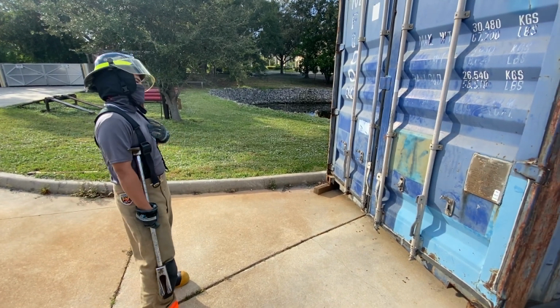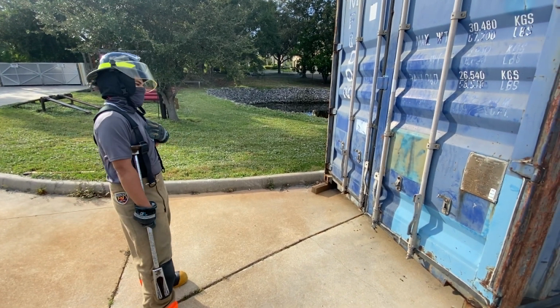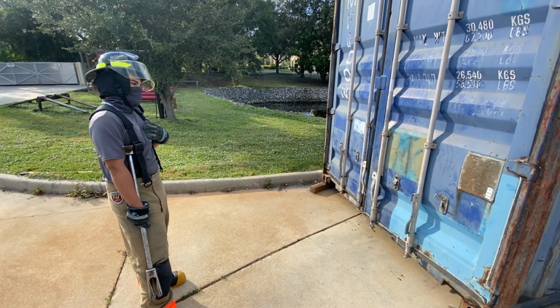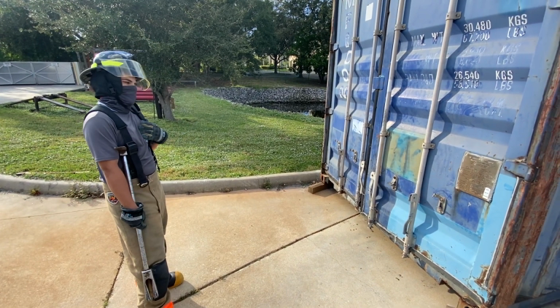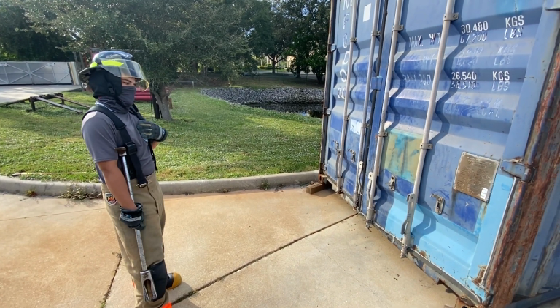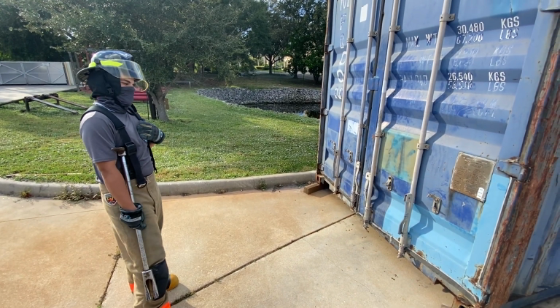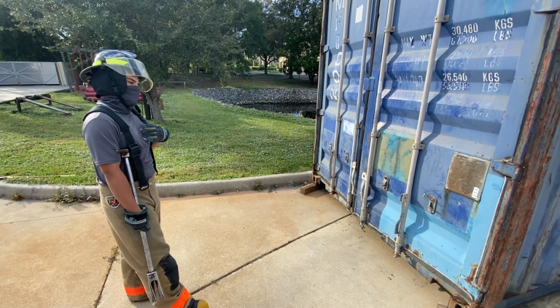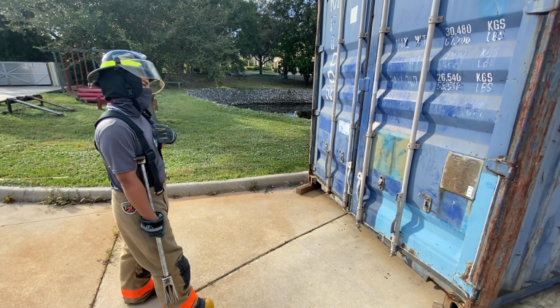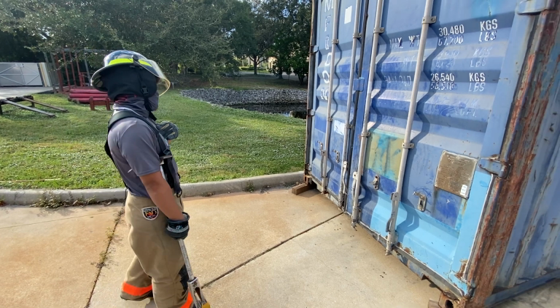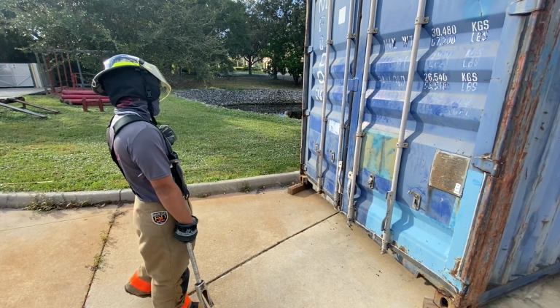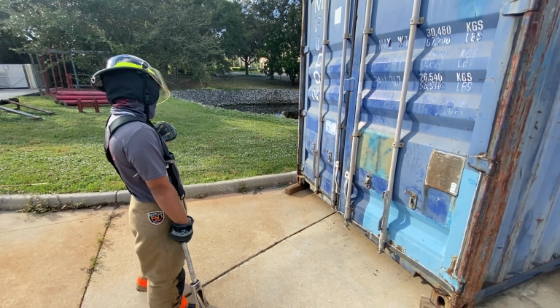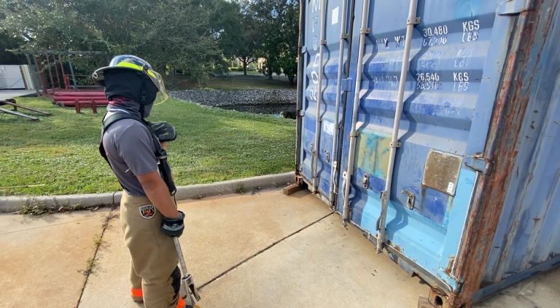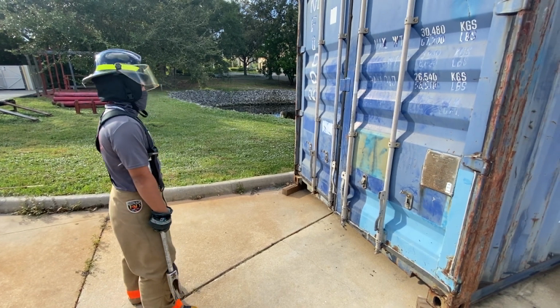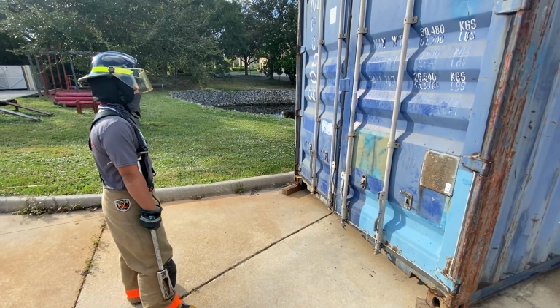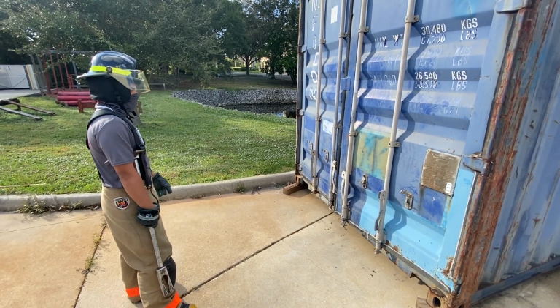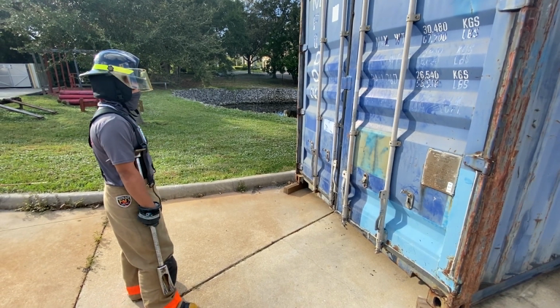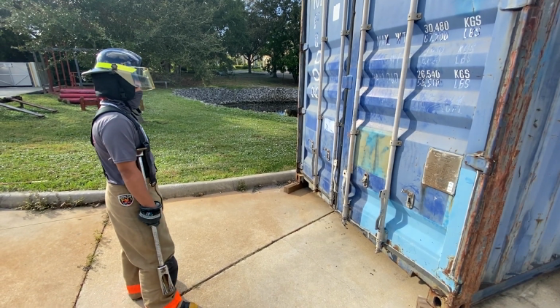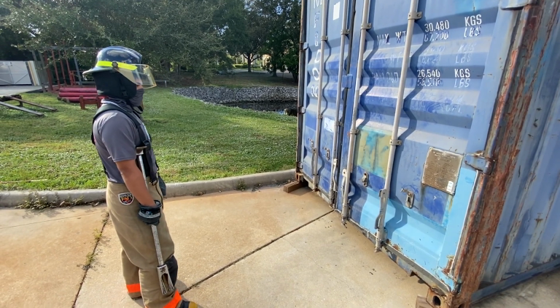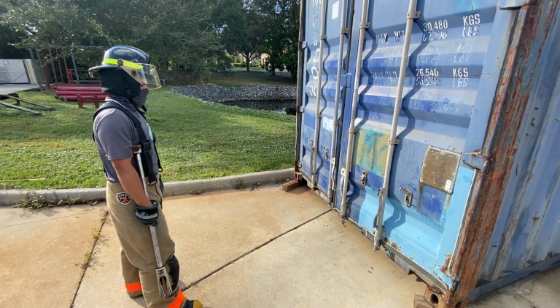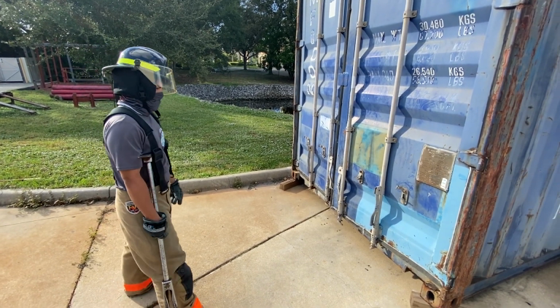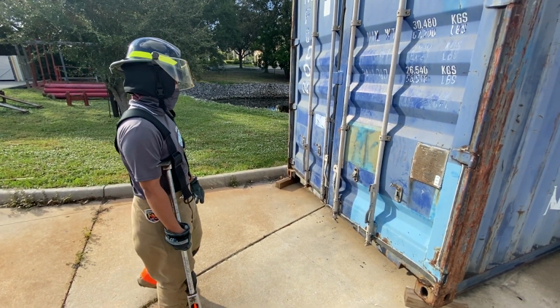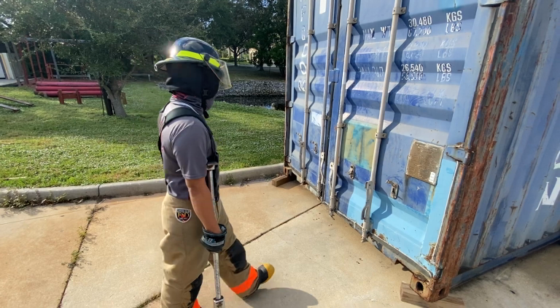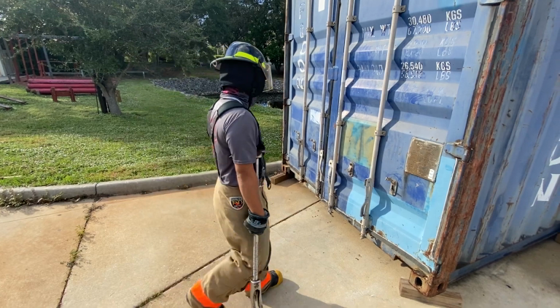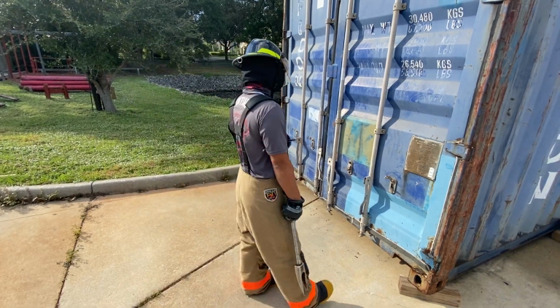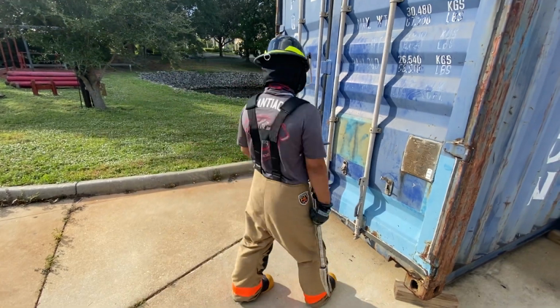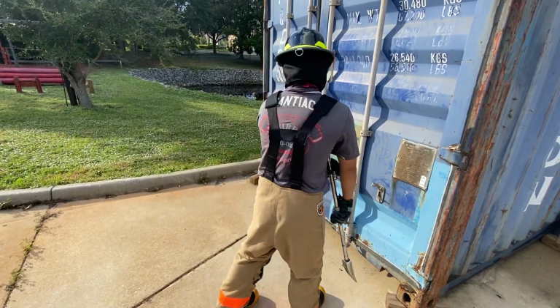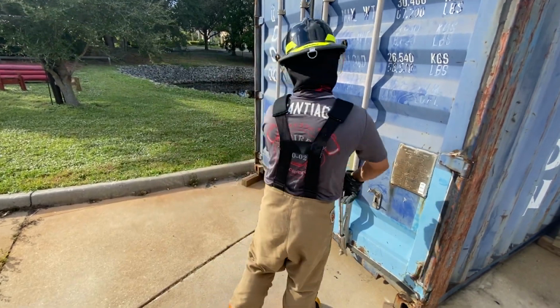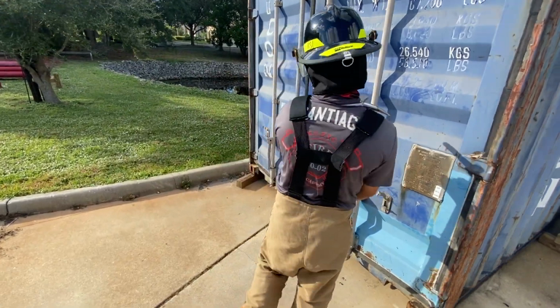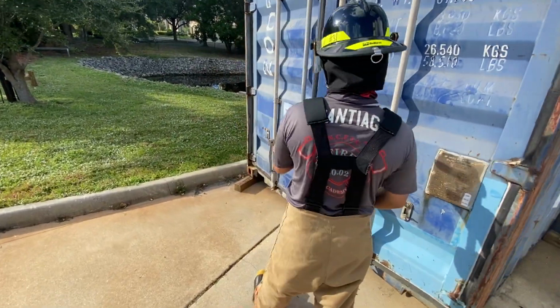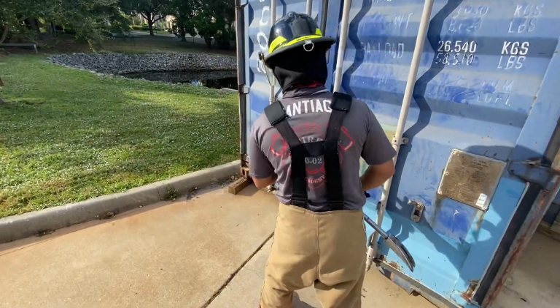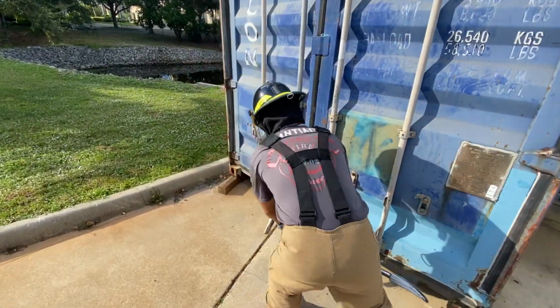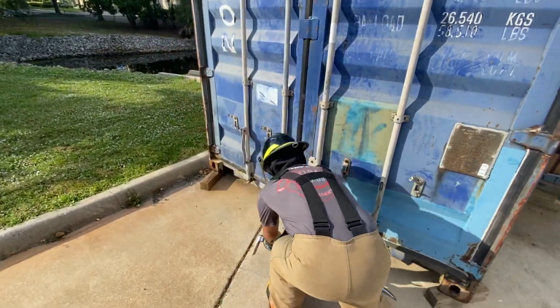Confirm order with command and select the appropriate tools. If outside, approach from the windward side. Check the conditions of the building.